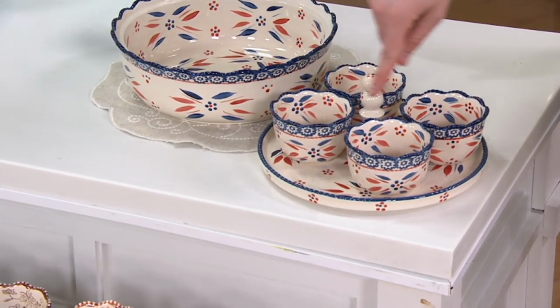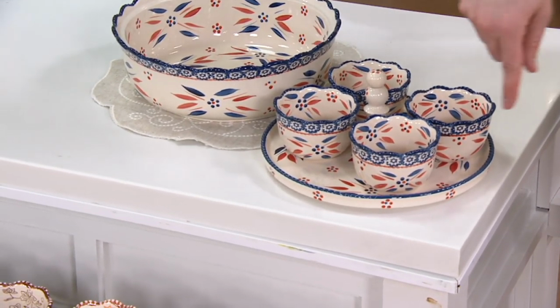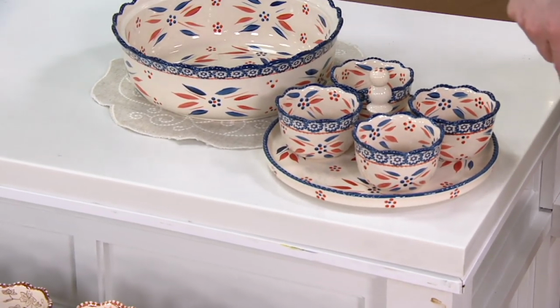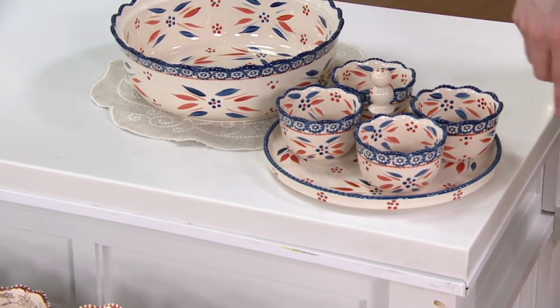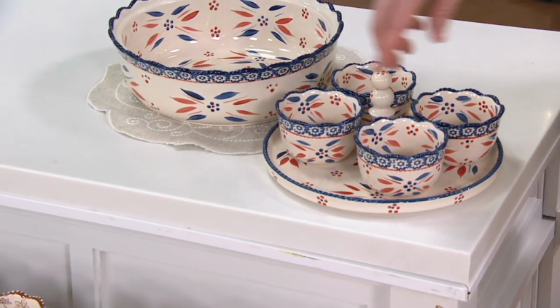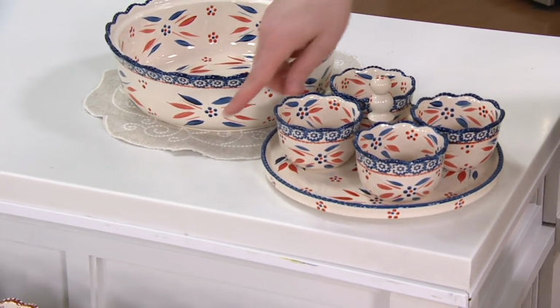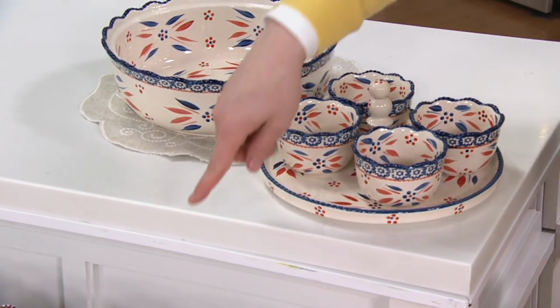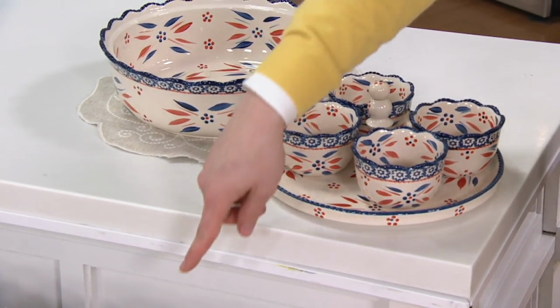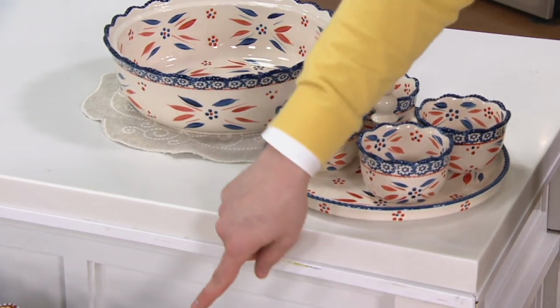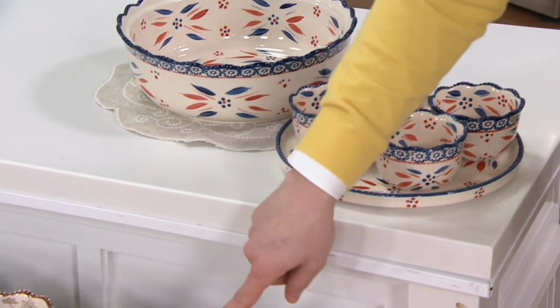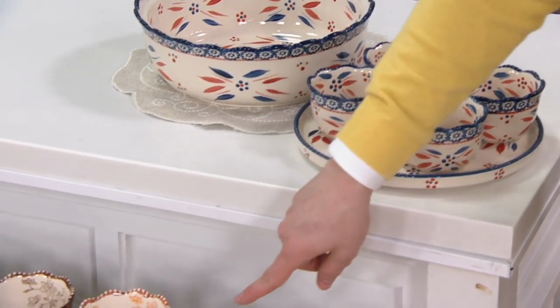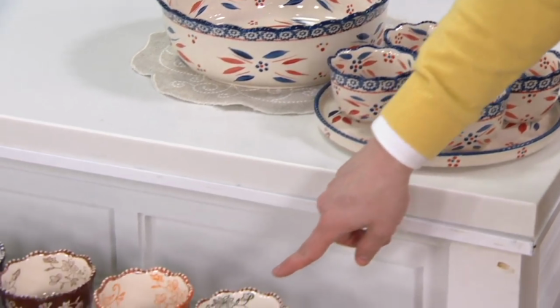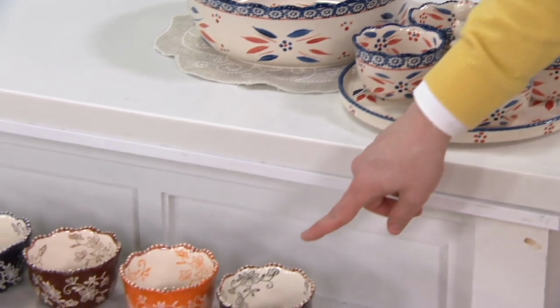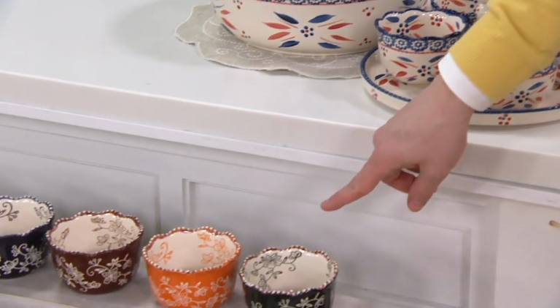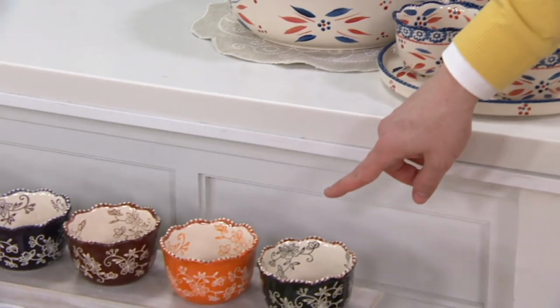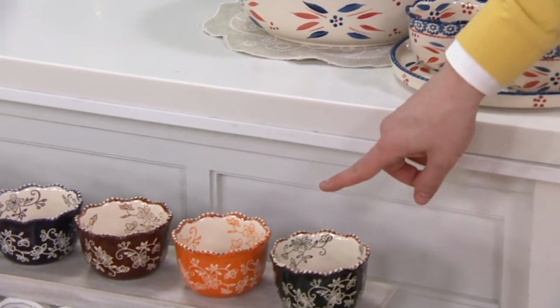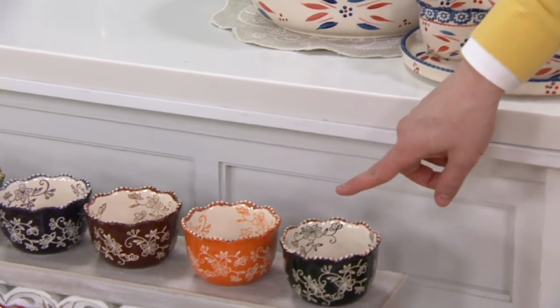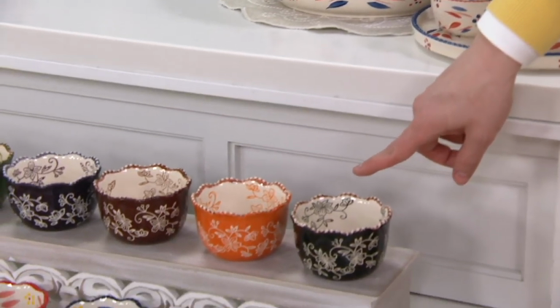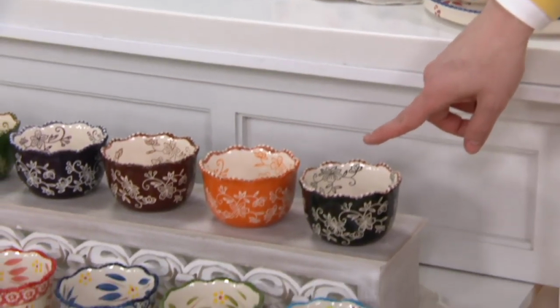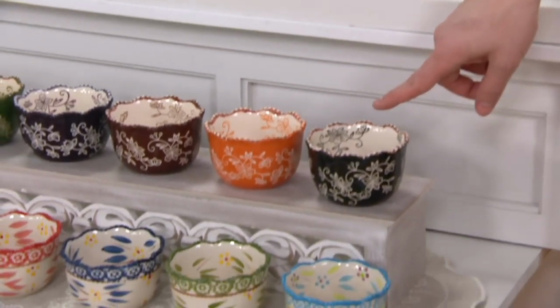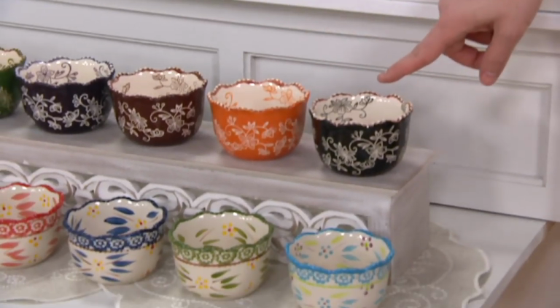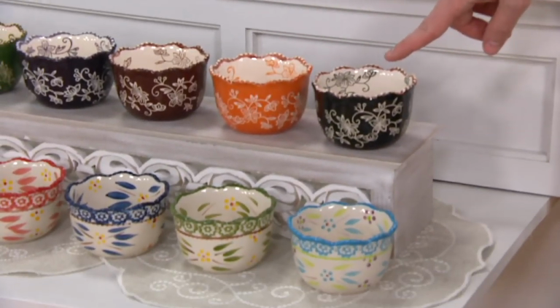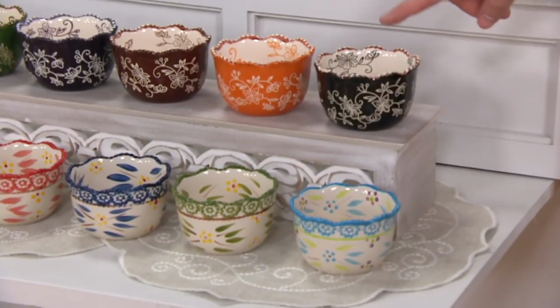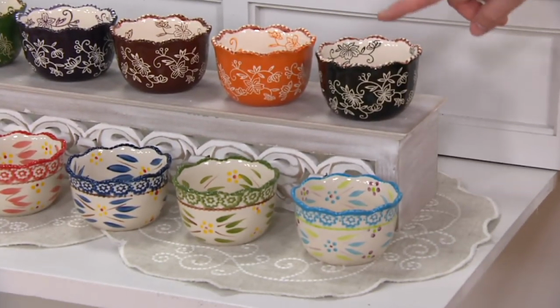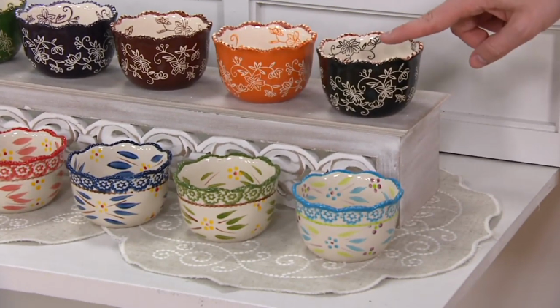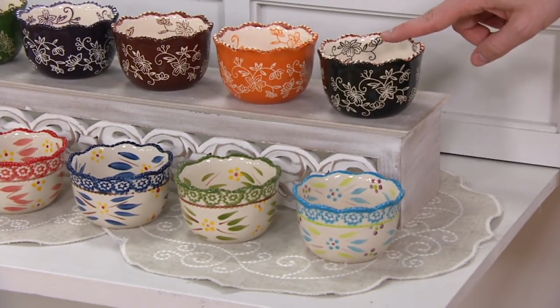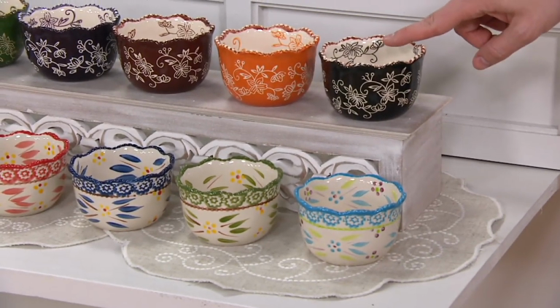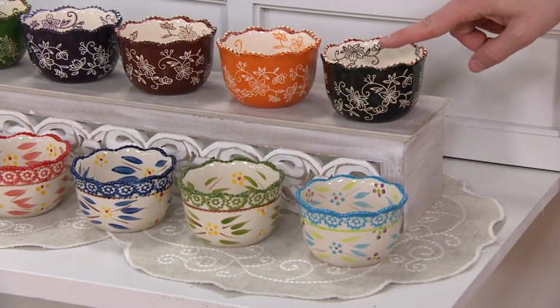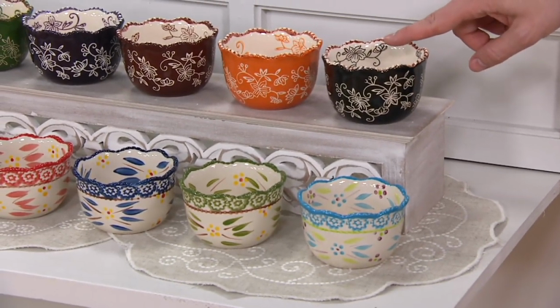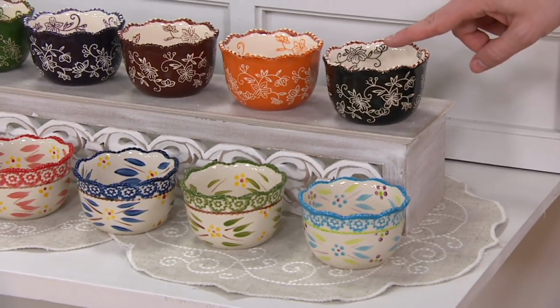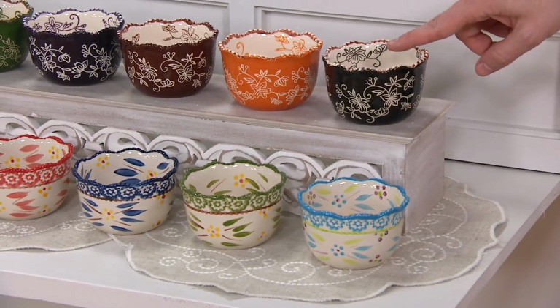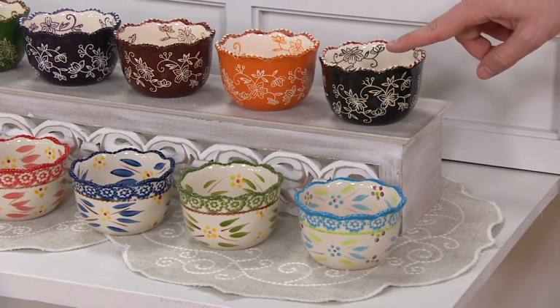Do you want me to run you through the colors? Yes please. These are already super popular and cool. Take a look right over here. This is the one that I collect — this is the black in the floral lace.